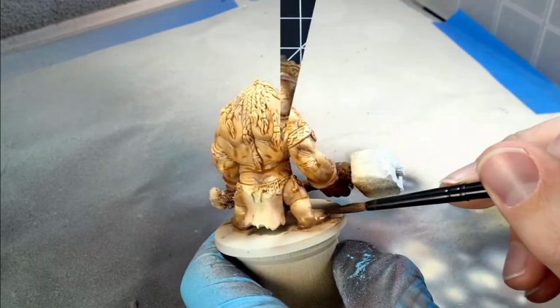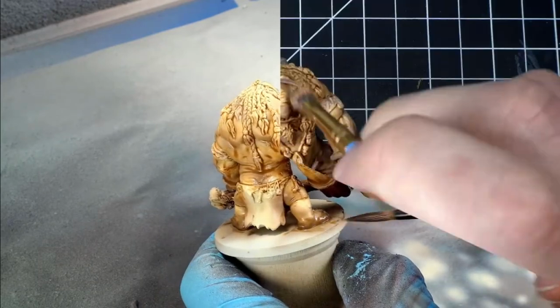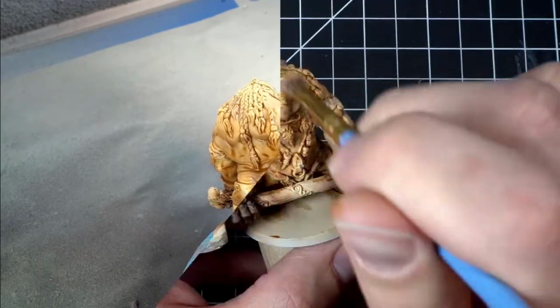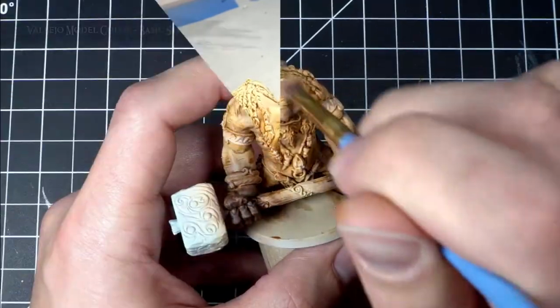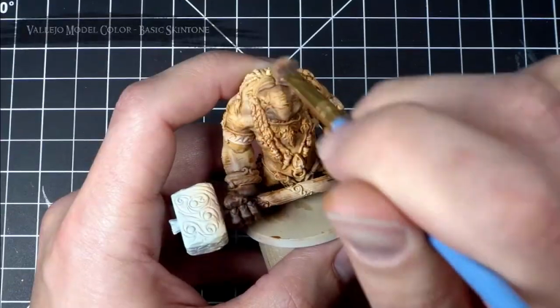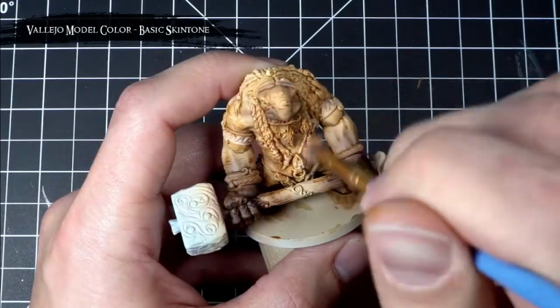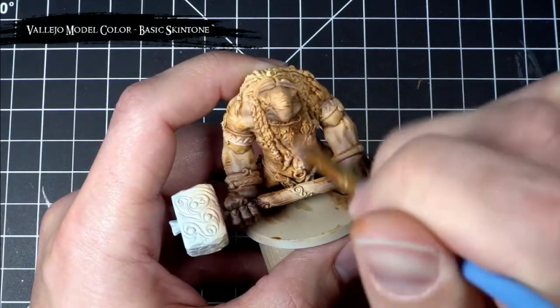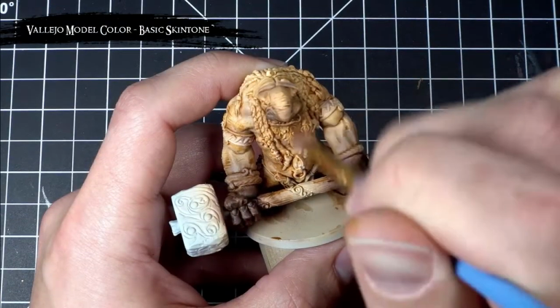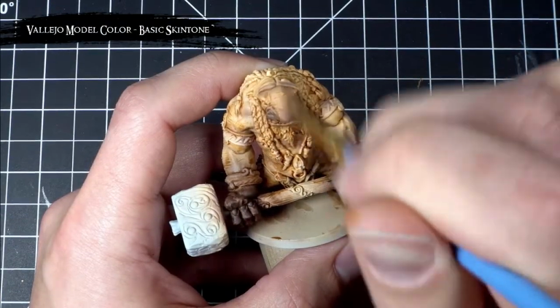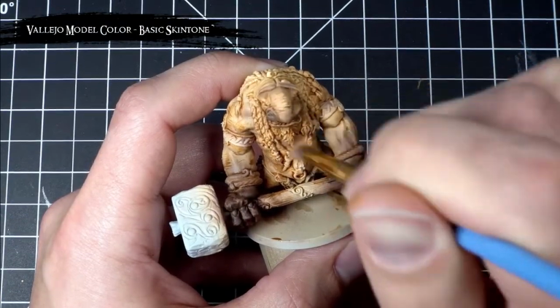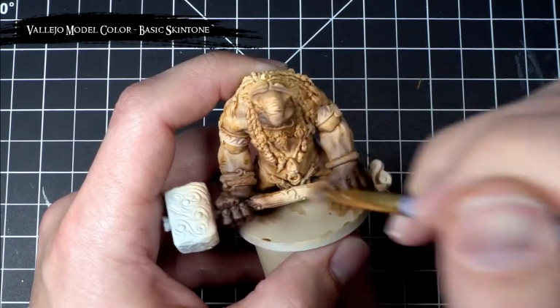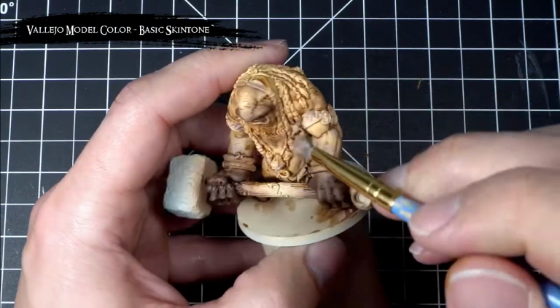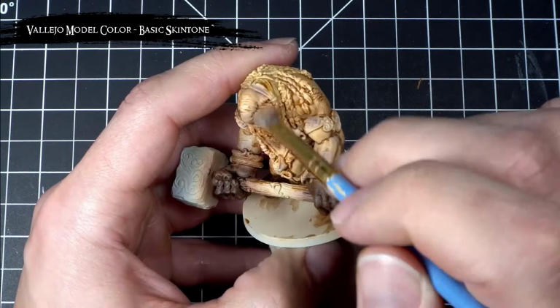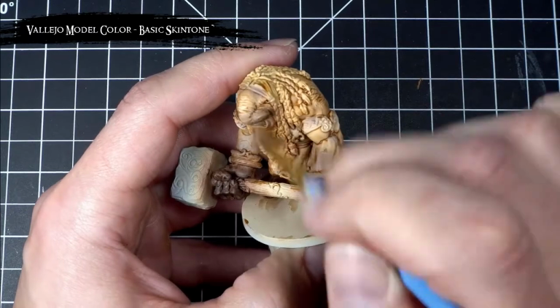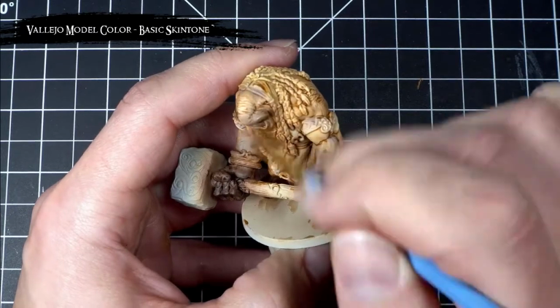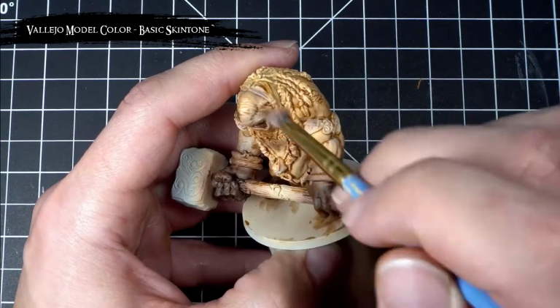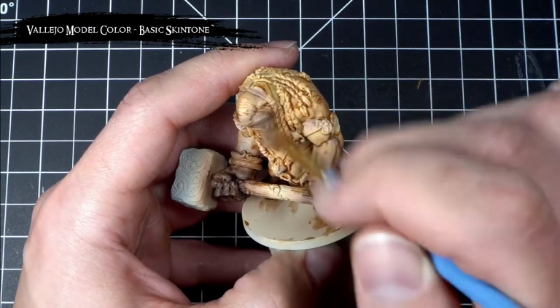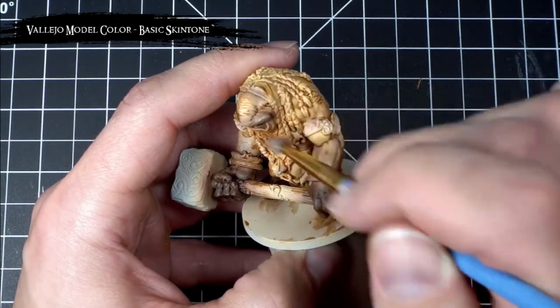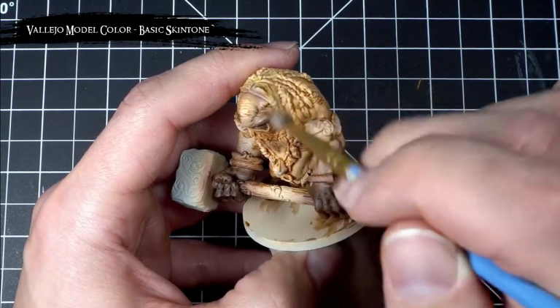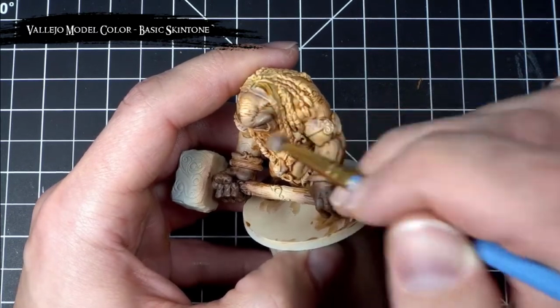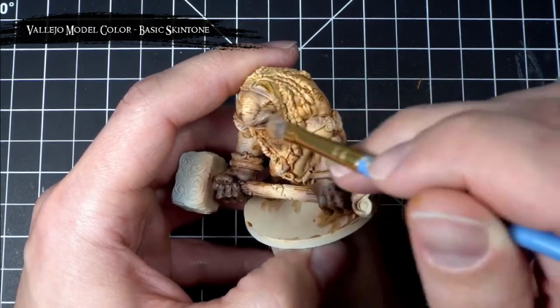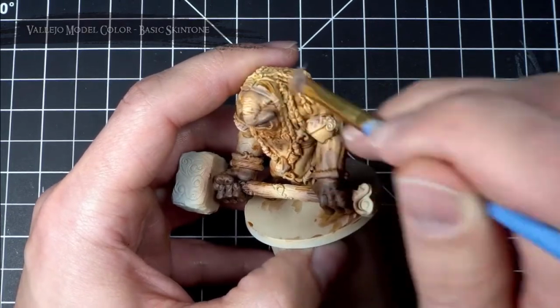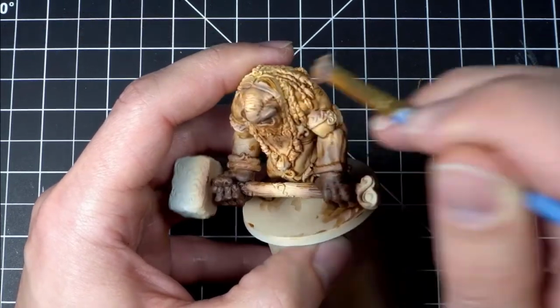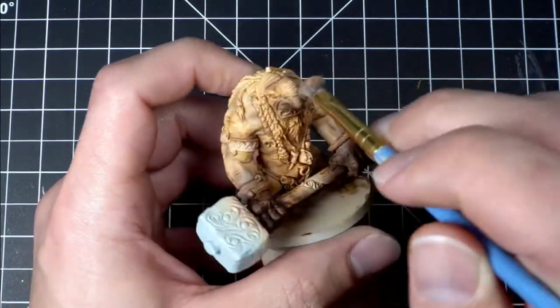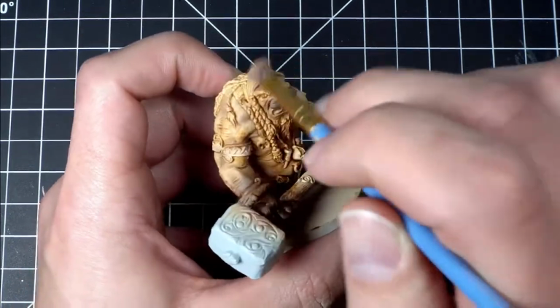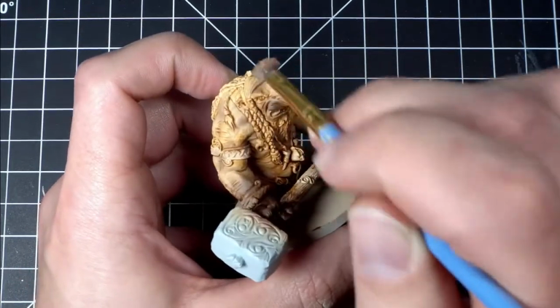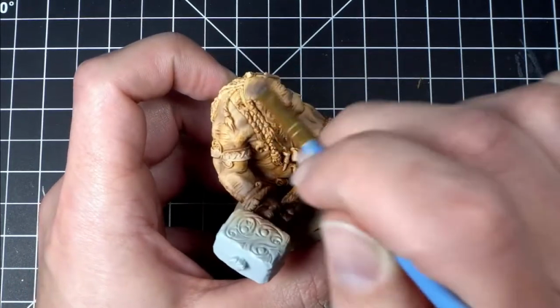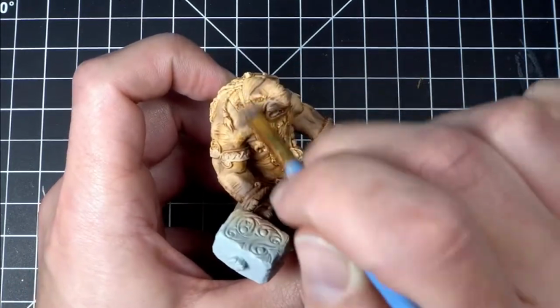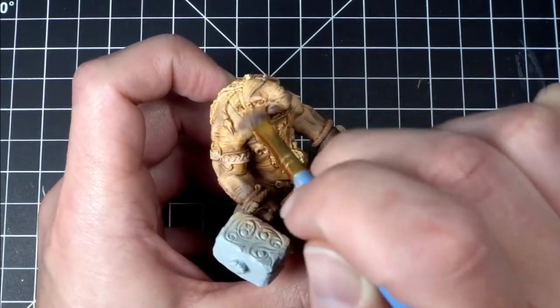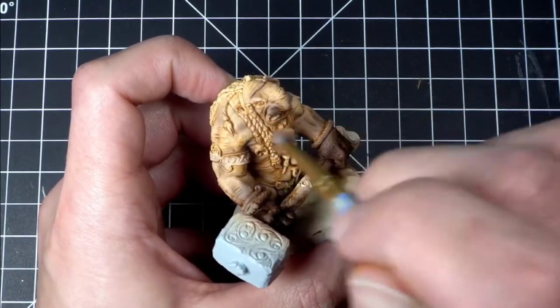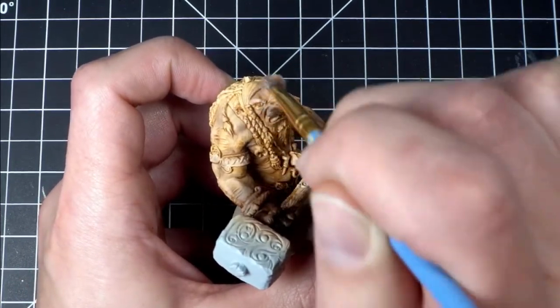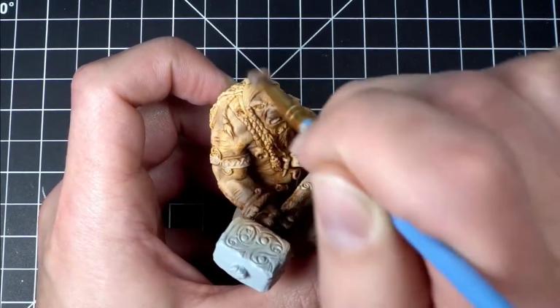With the skin now shaded, I re-established some of those original highlights by dry brushing on some basic skin tone to the lighter areas and leather brown to the darker ones.